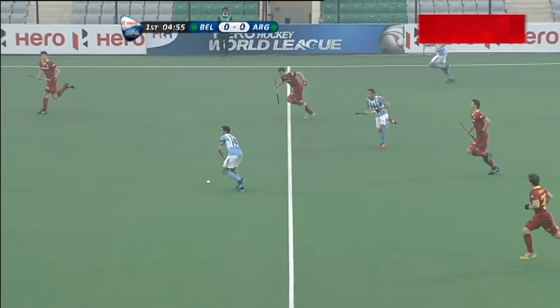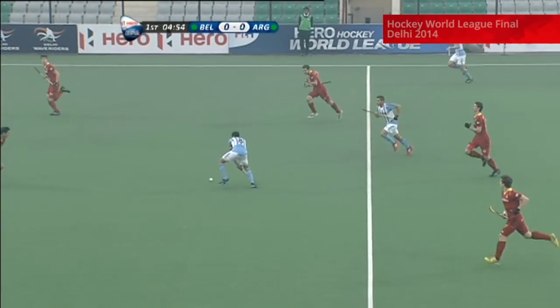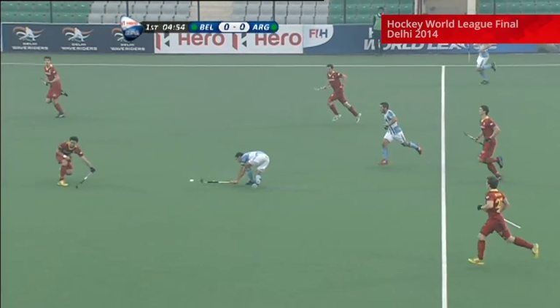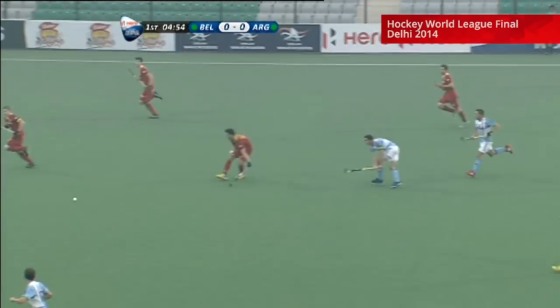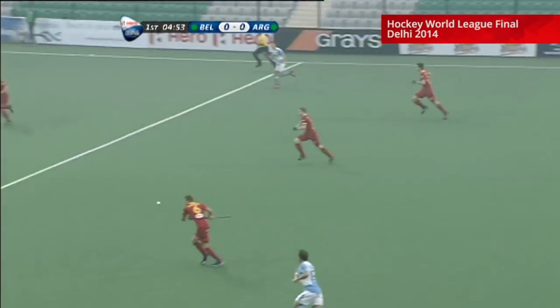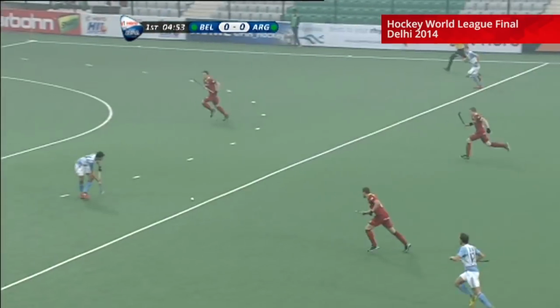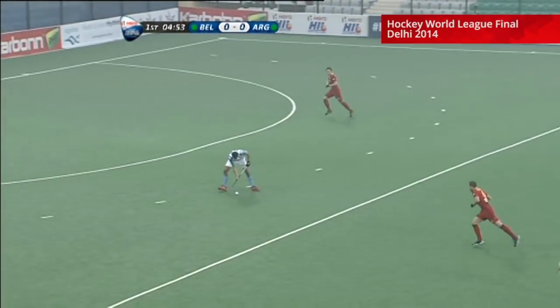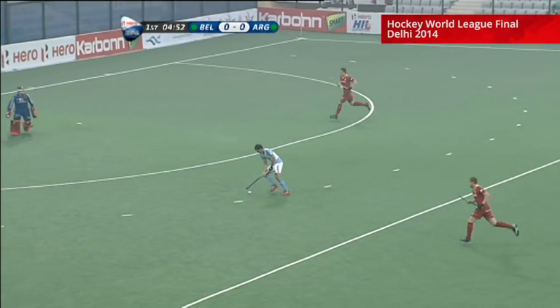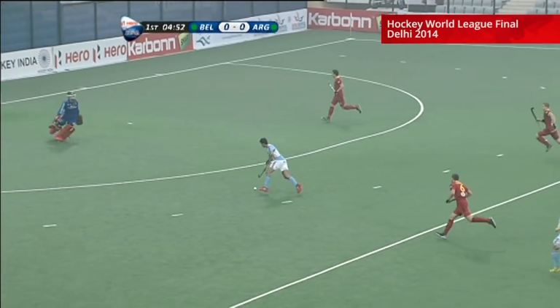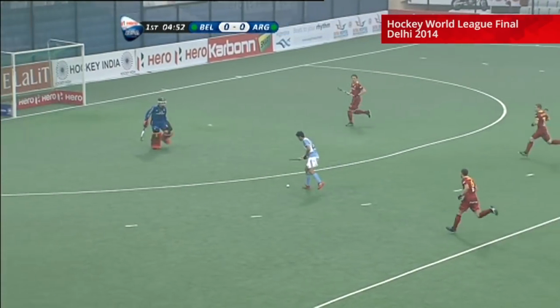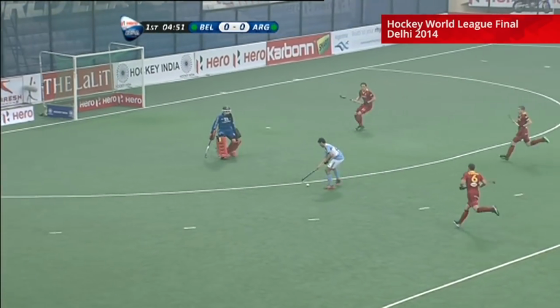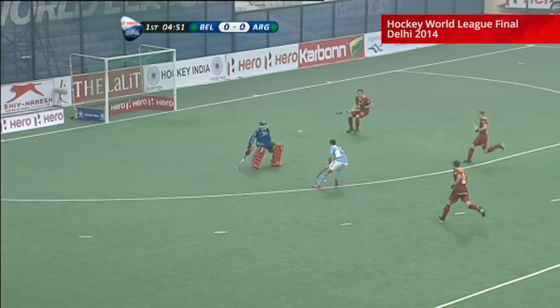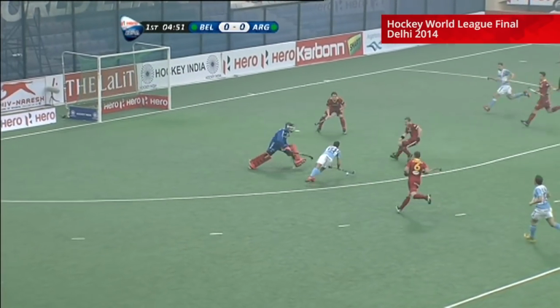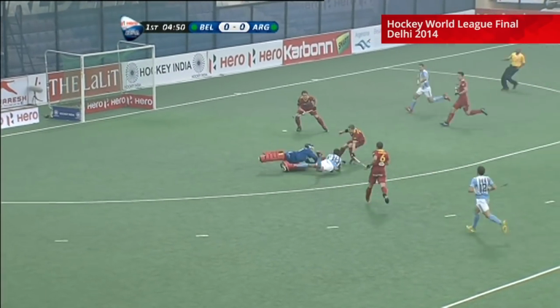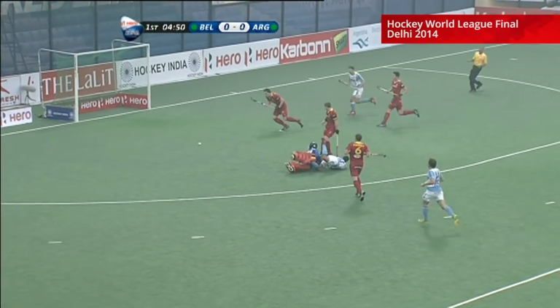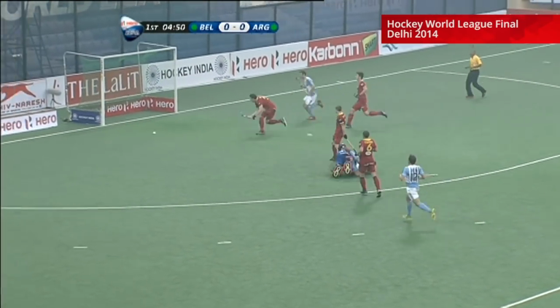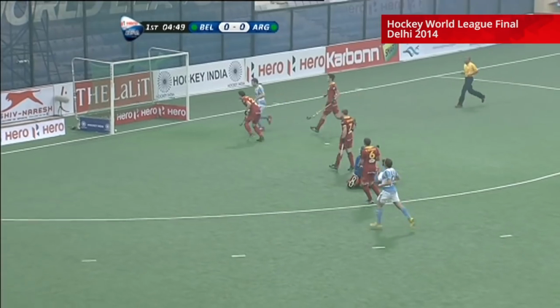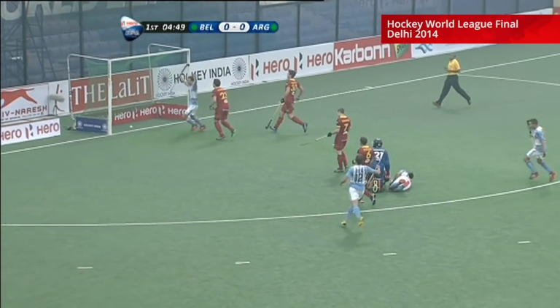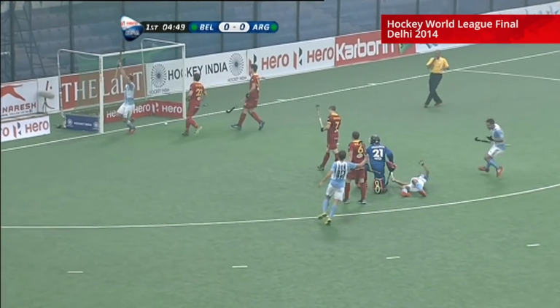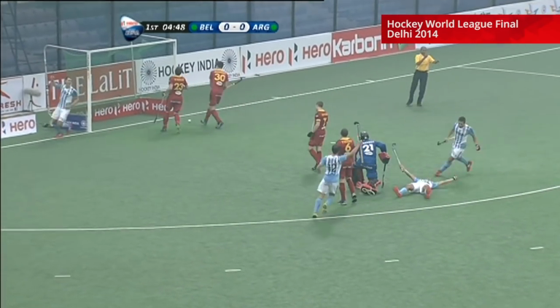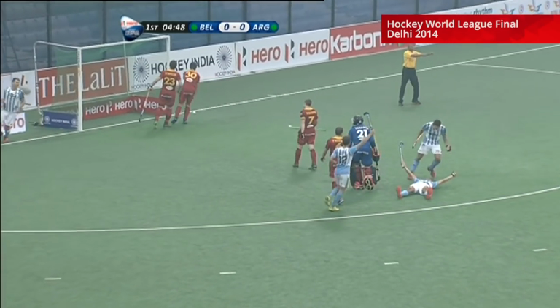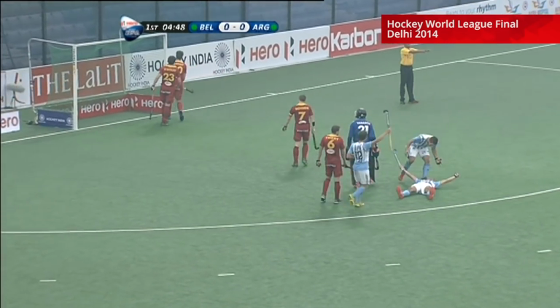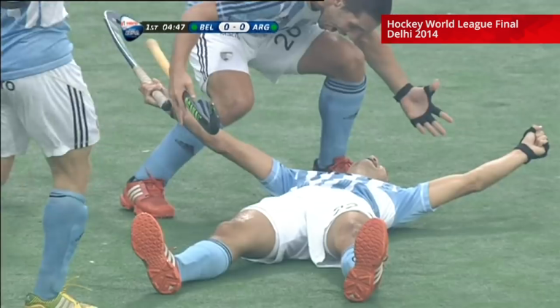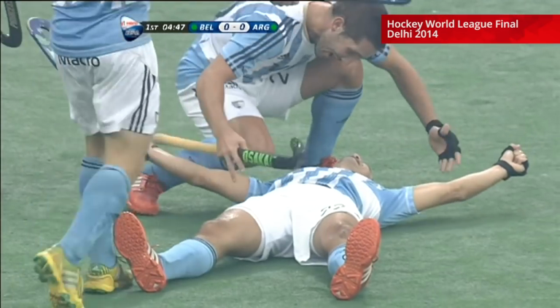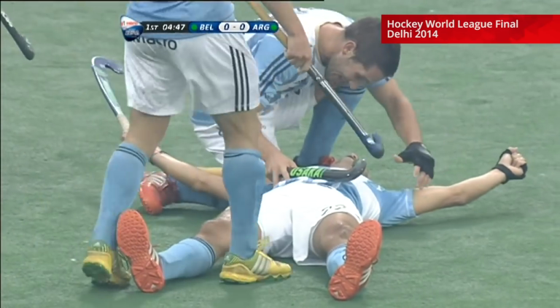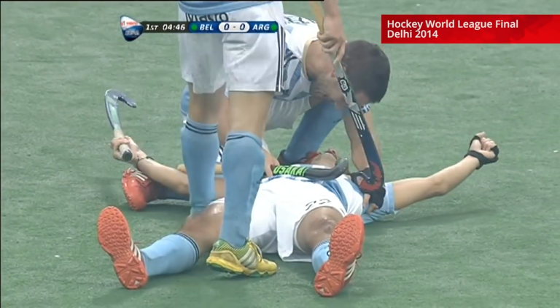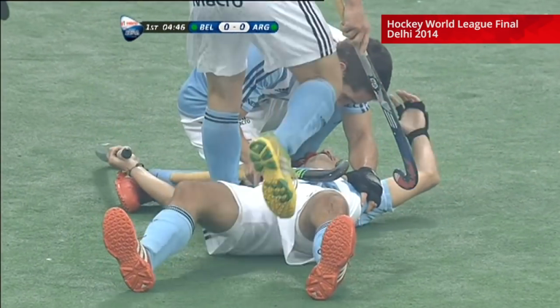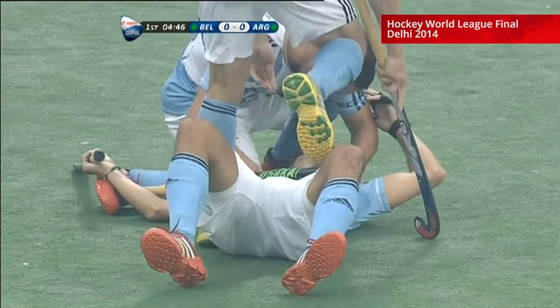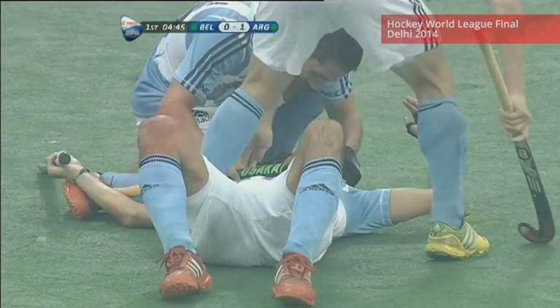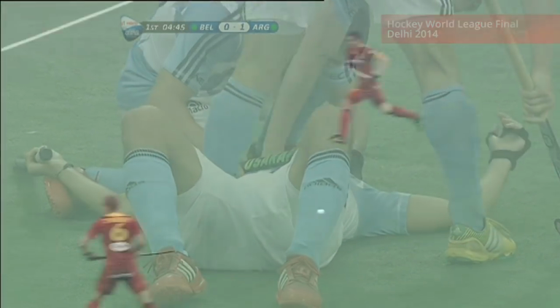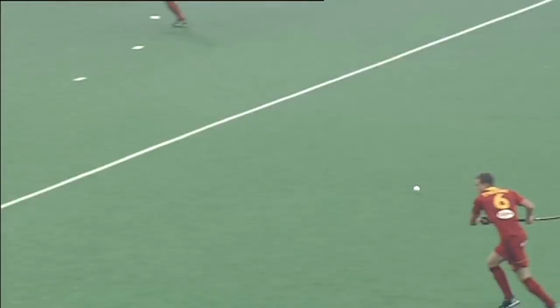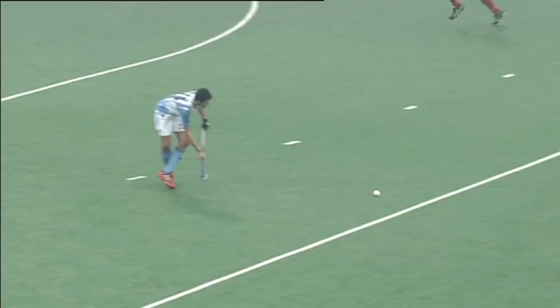The best chance Belgium have had to open, and a counter attack on the other end. Argentina go ahead — they've done it, against the run of play. Argentina take the lead, and here's how it came about.